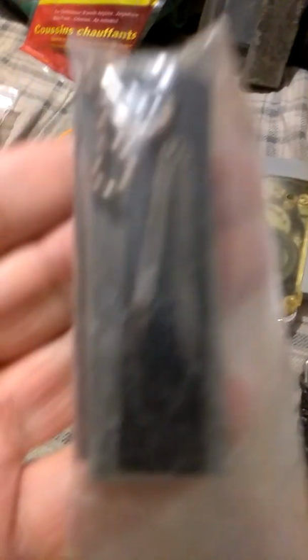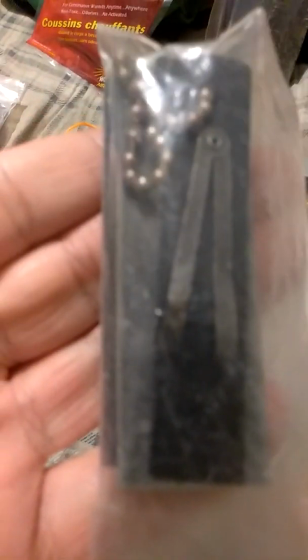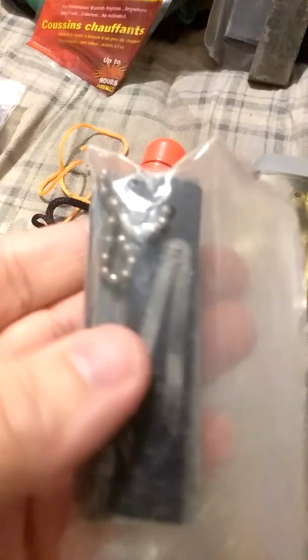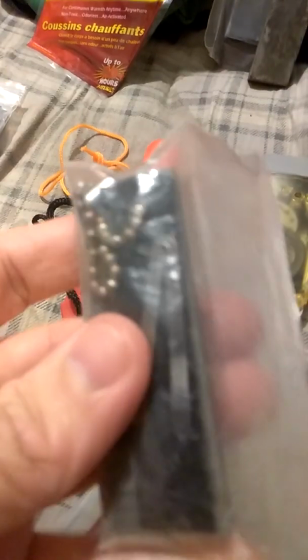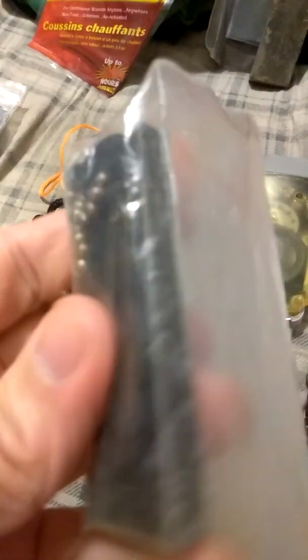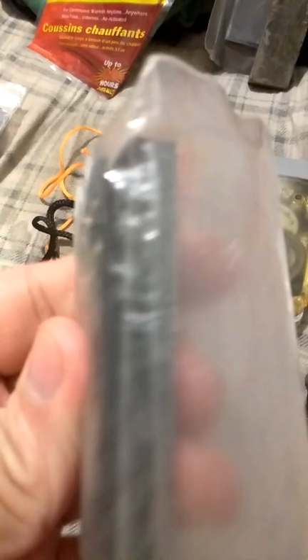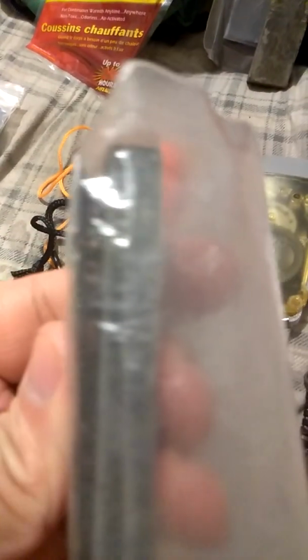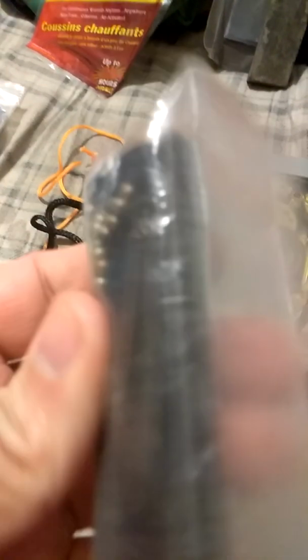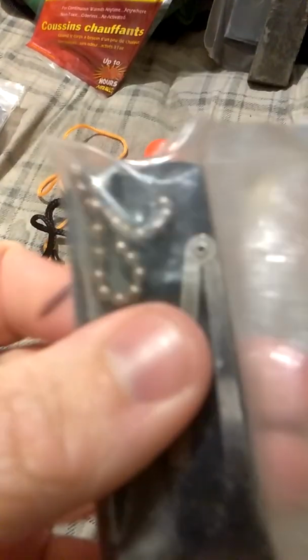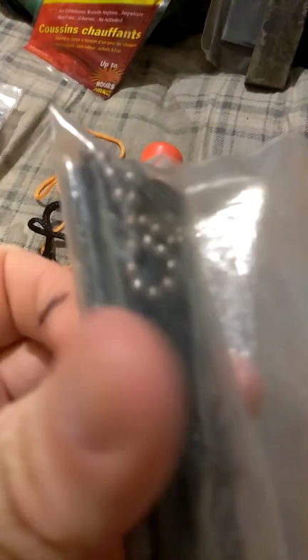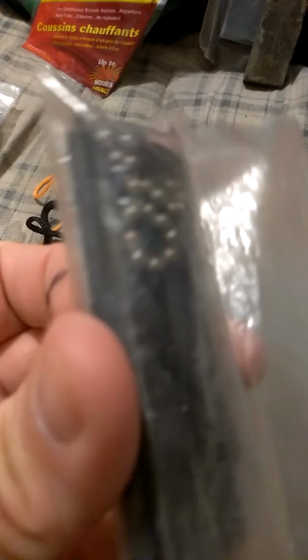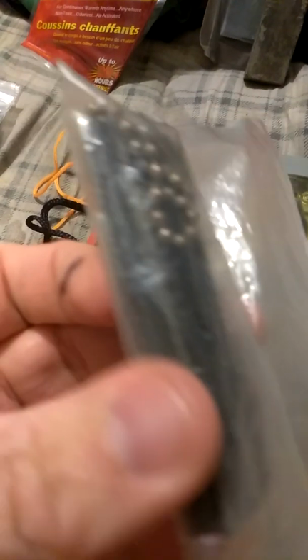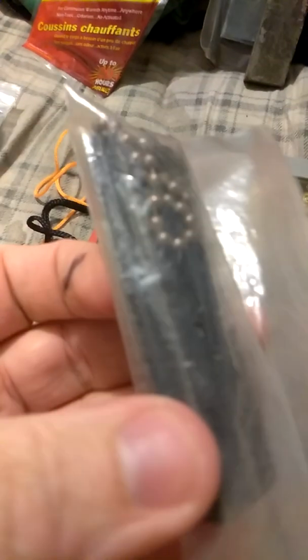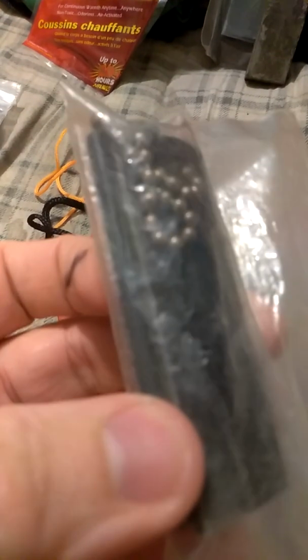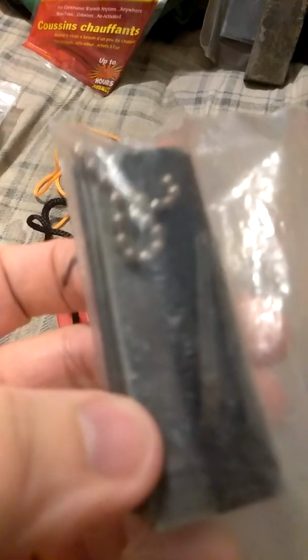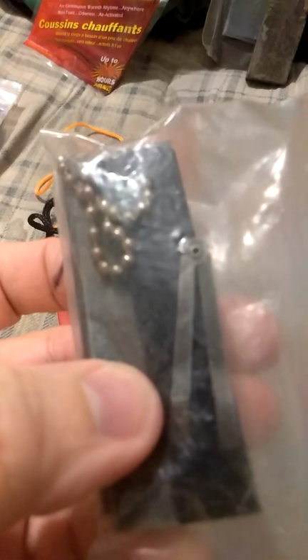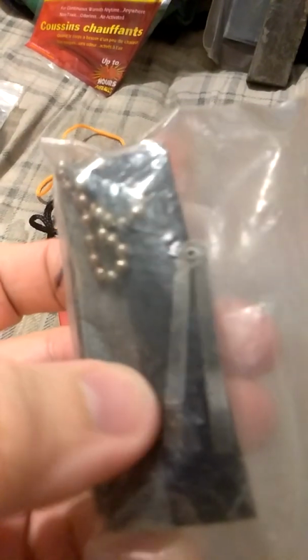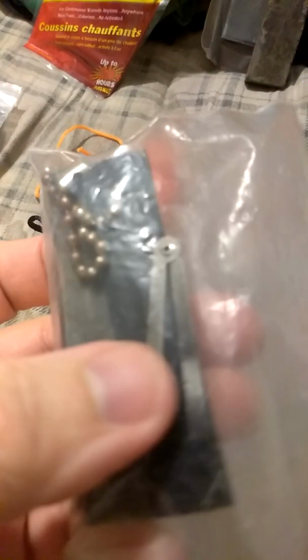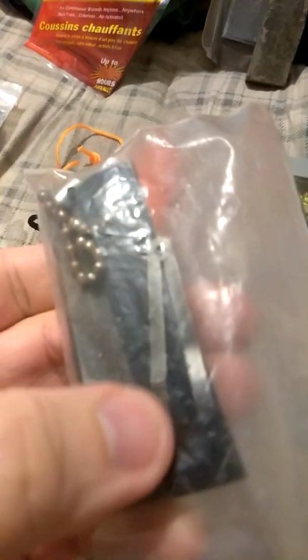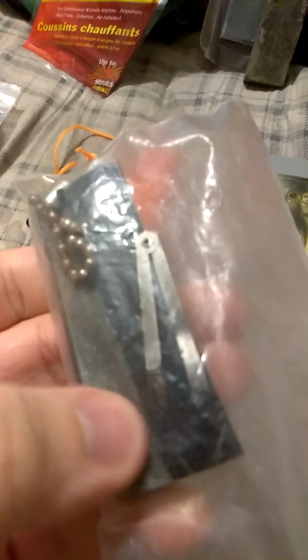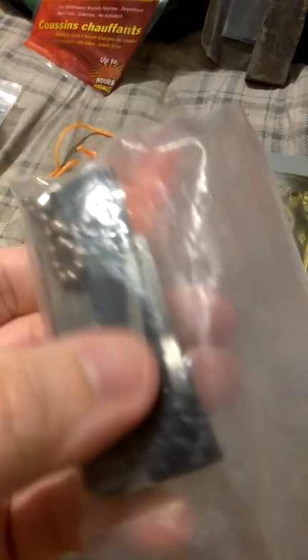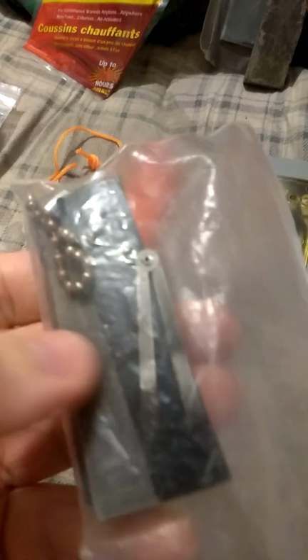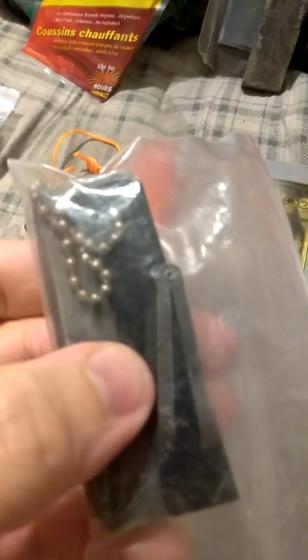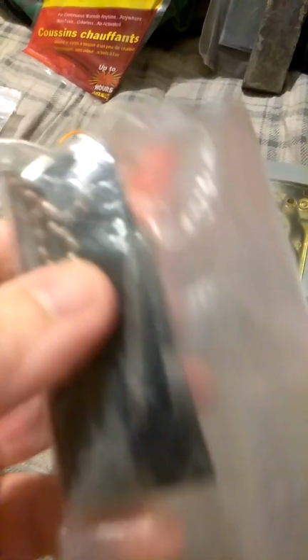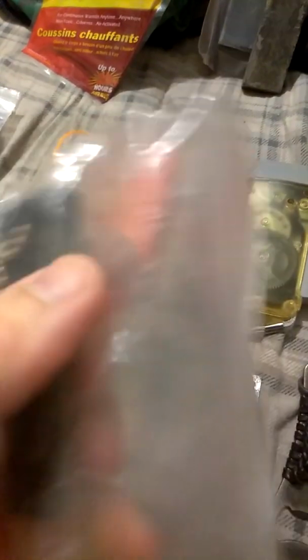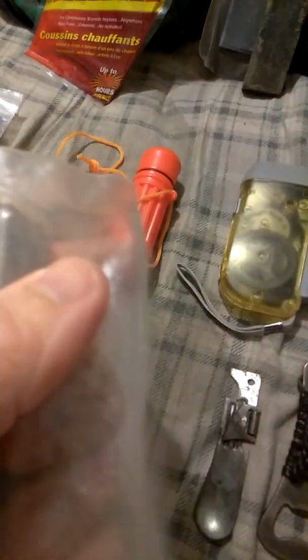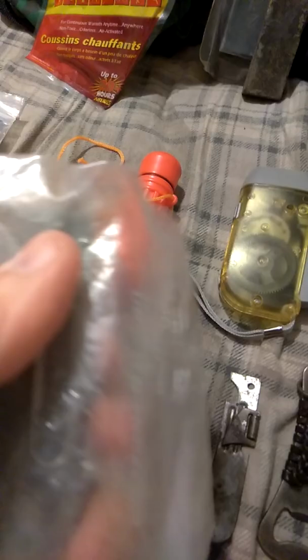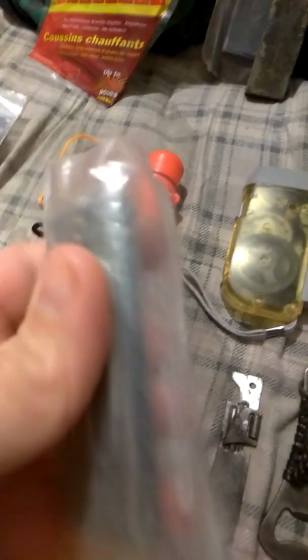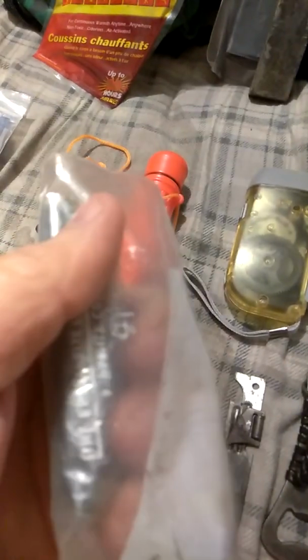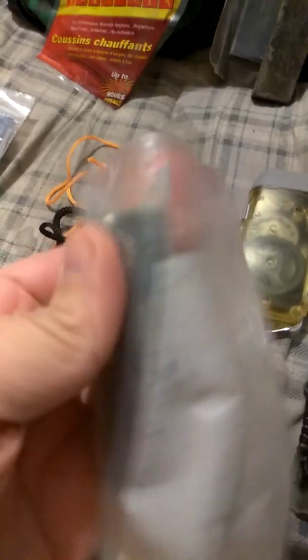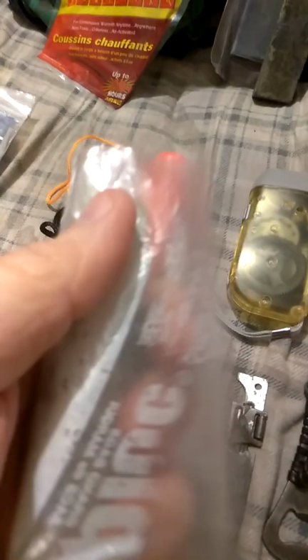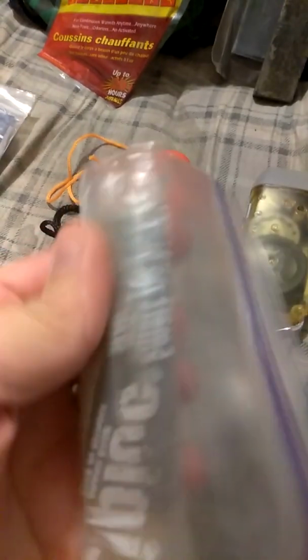Here's a lovely magnesium bar that I've had for a few years — came from Walmart, actually.